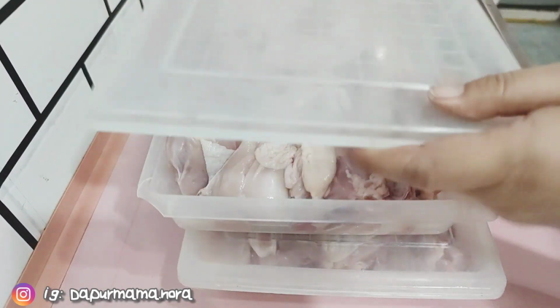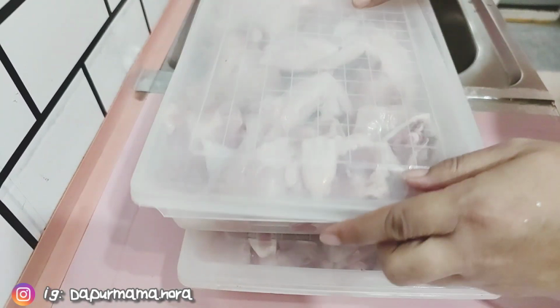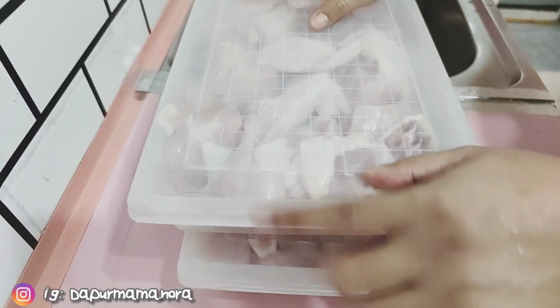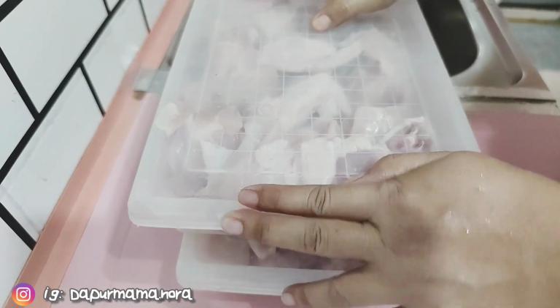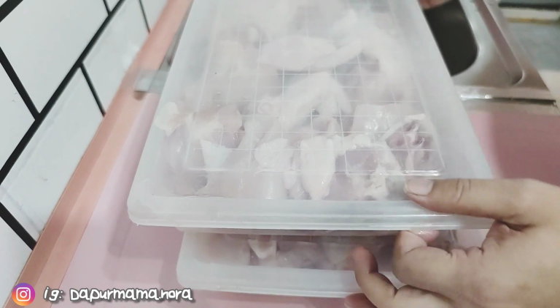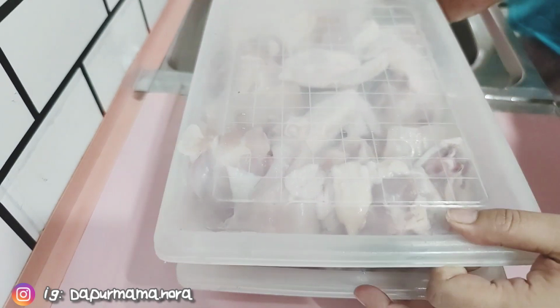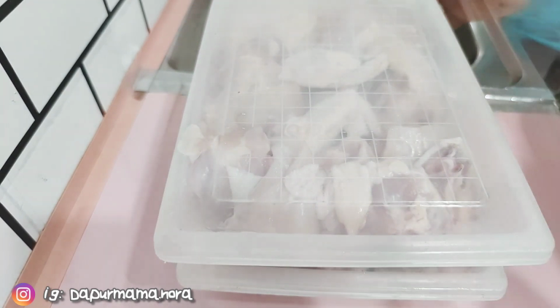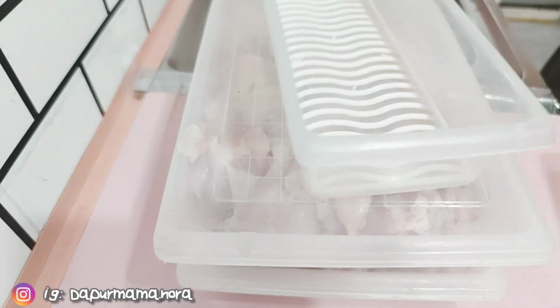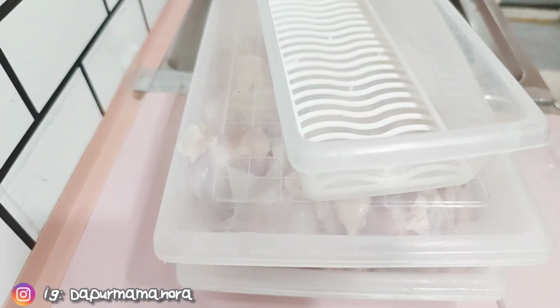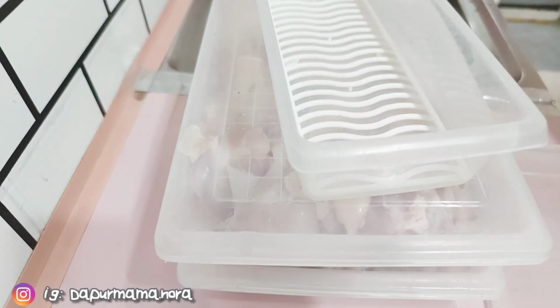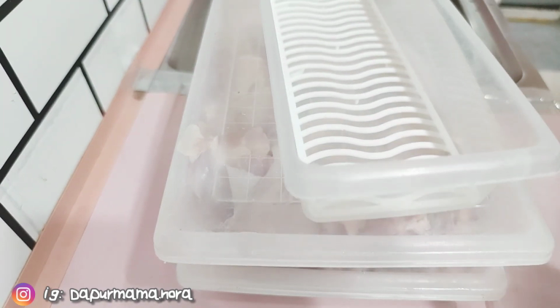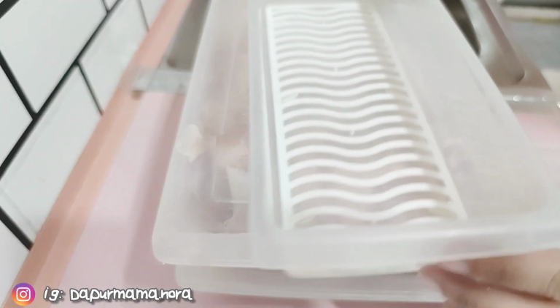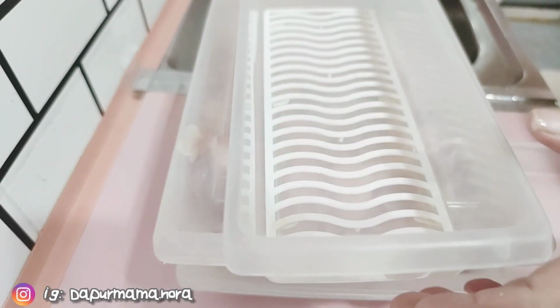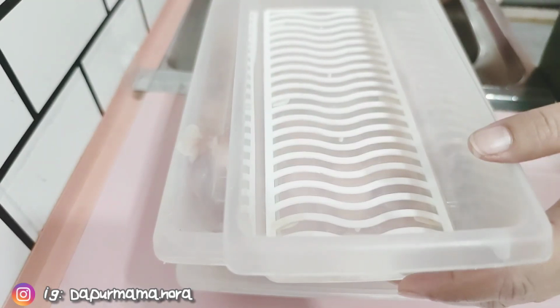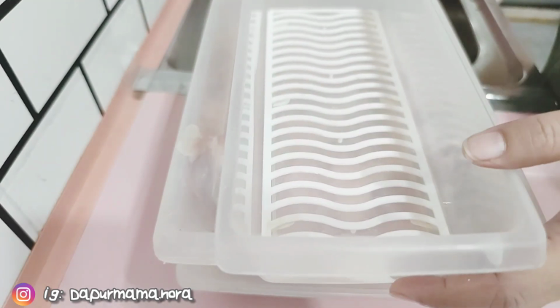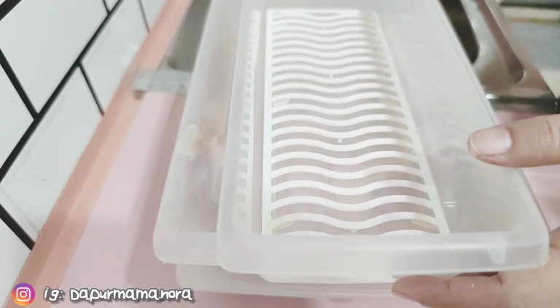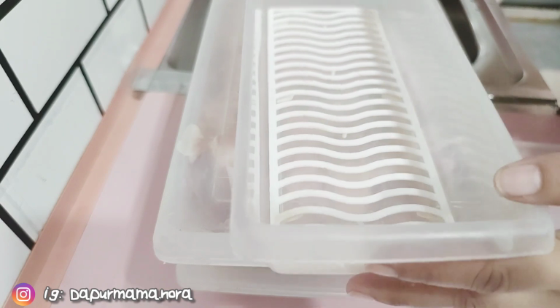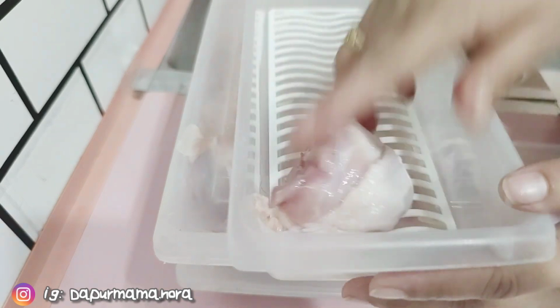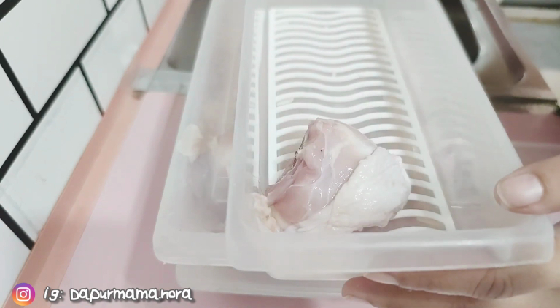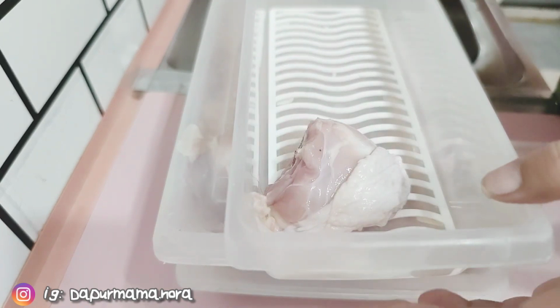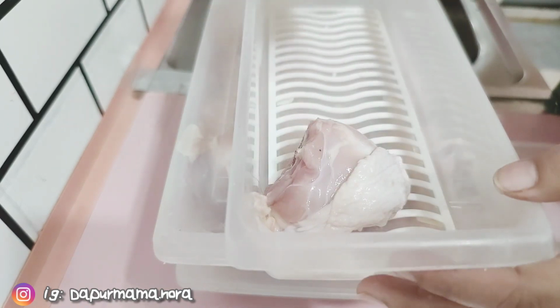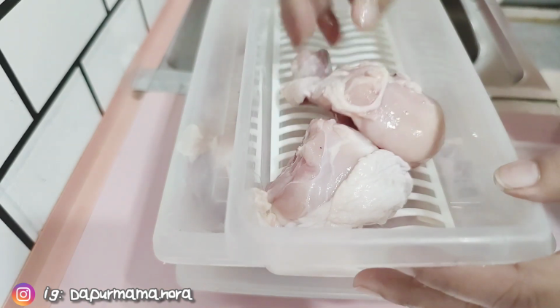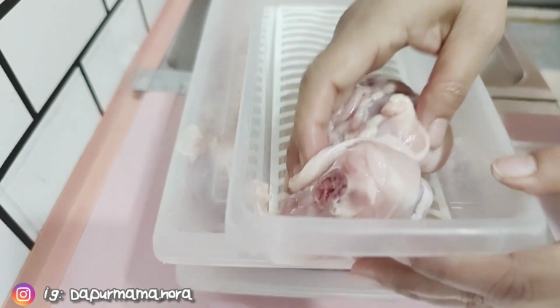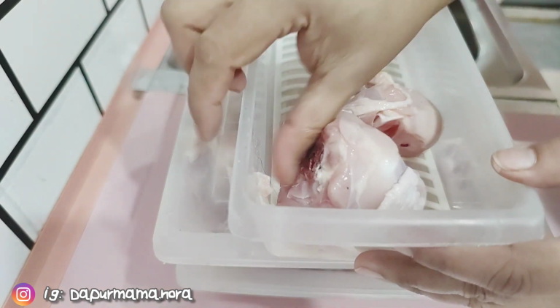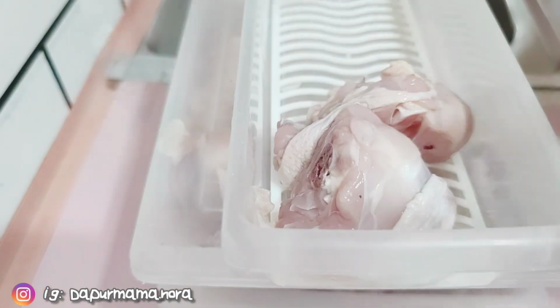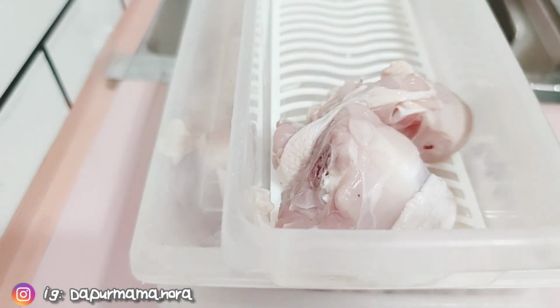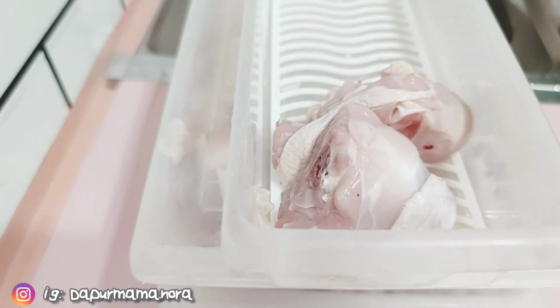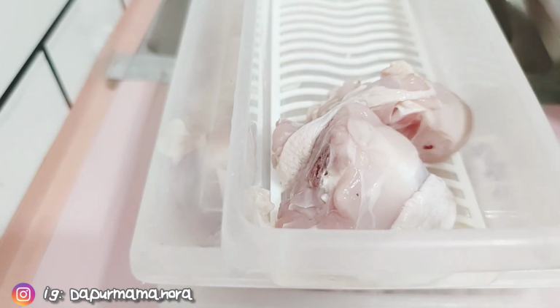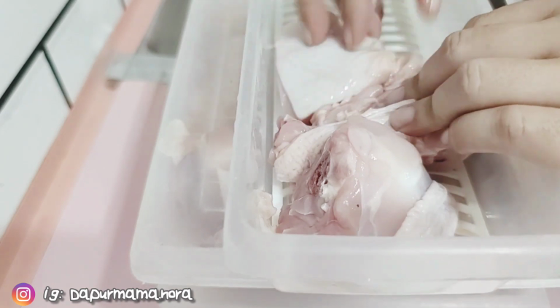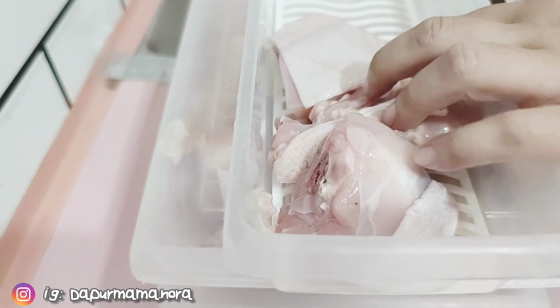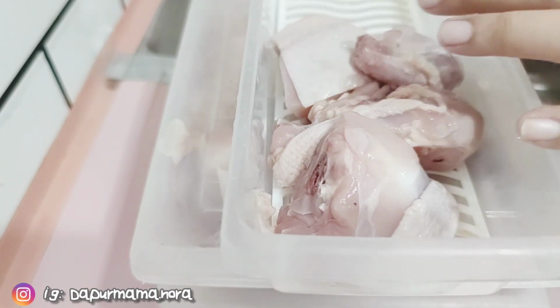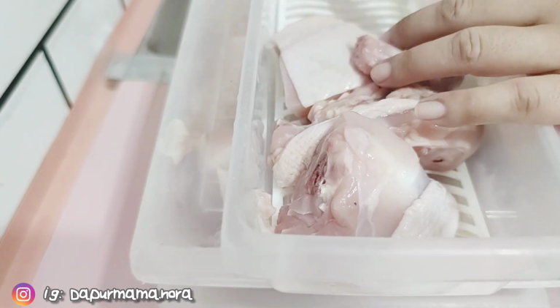Dapat dua bekas untuk dua ekor ayam. Tapi untuk bahagian hati dan kaki ayam, Mama simpankan ke tempat lain. Yang ni nanti bolehlah buat sup ke apakah — sup kaki ayam.